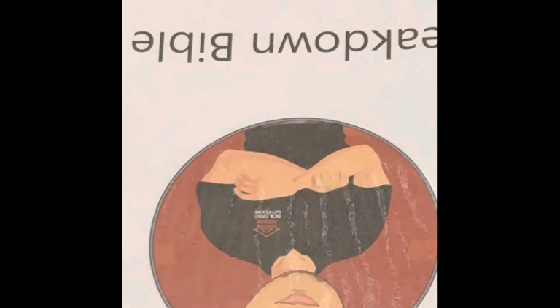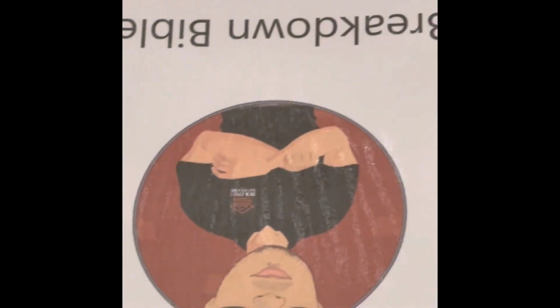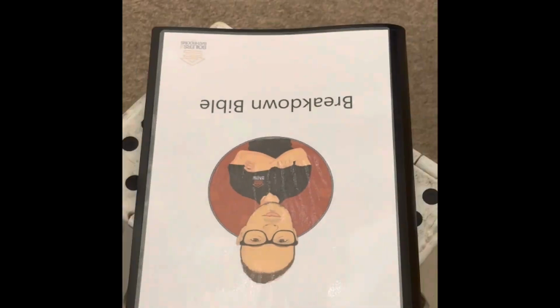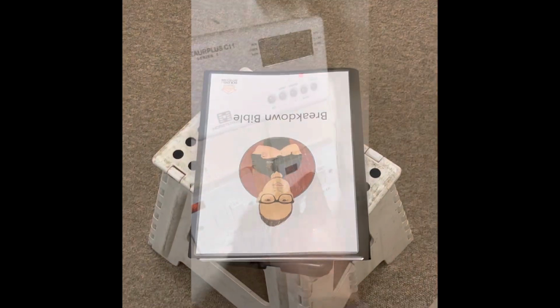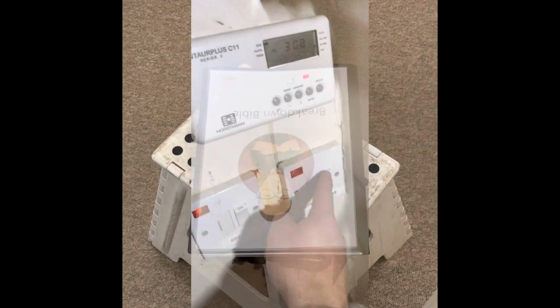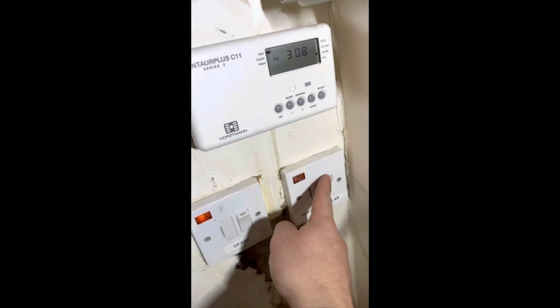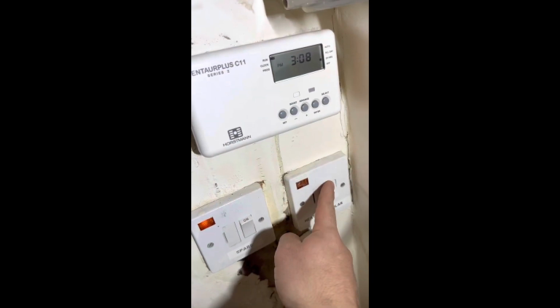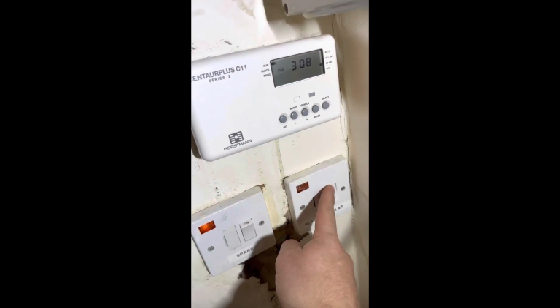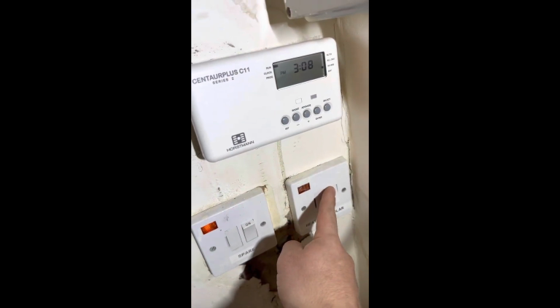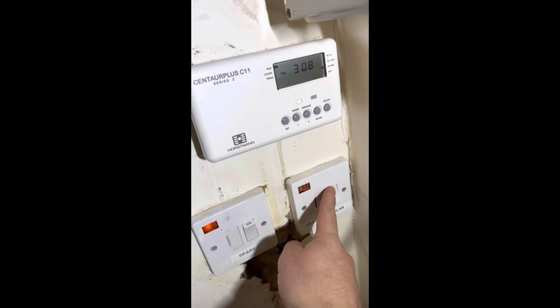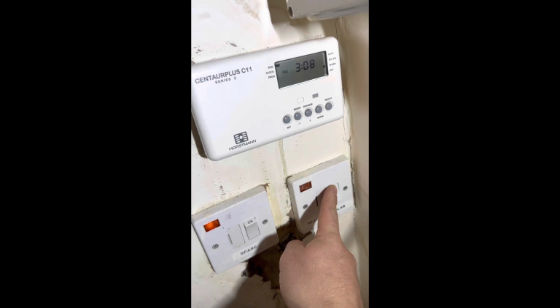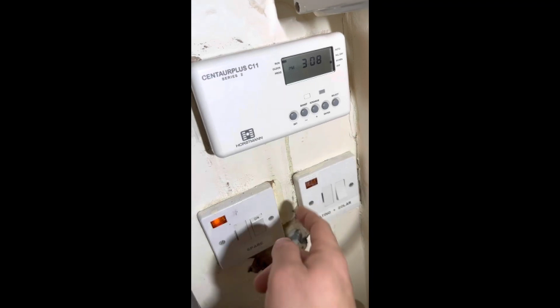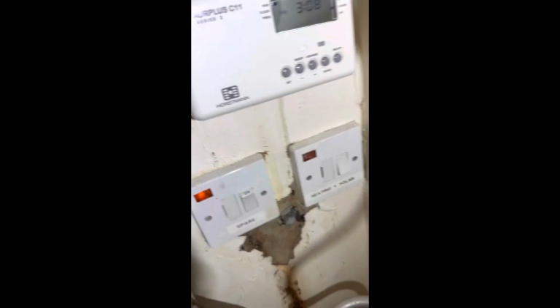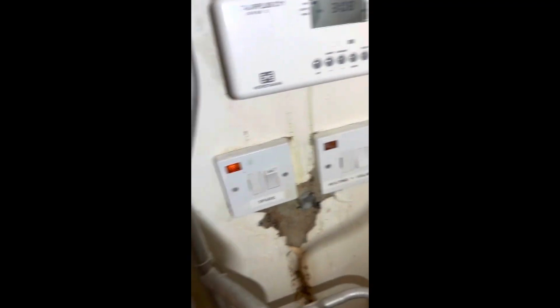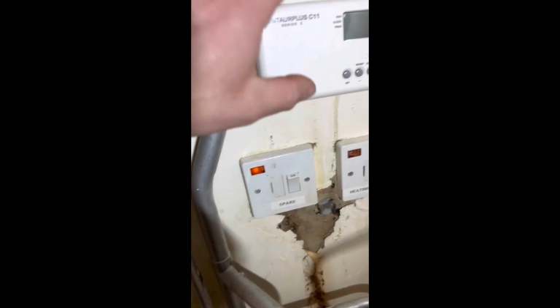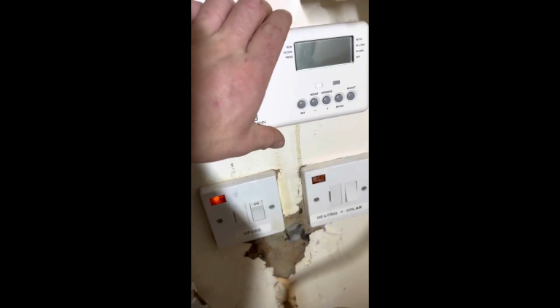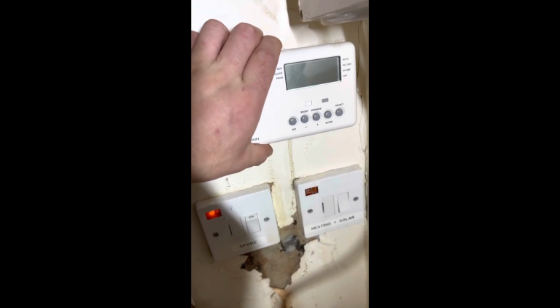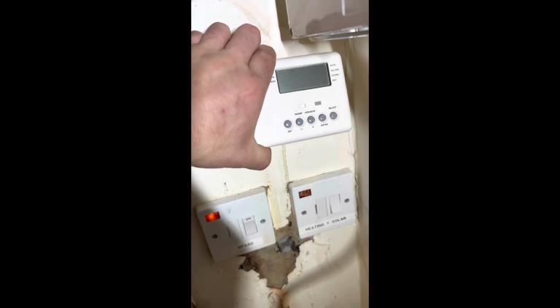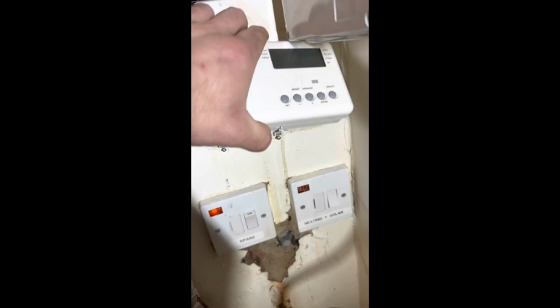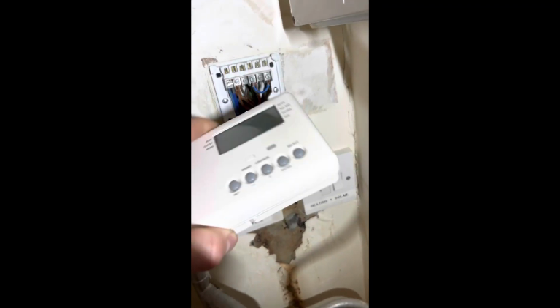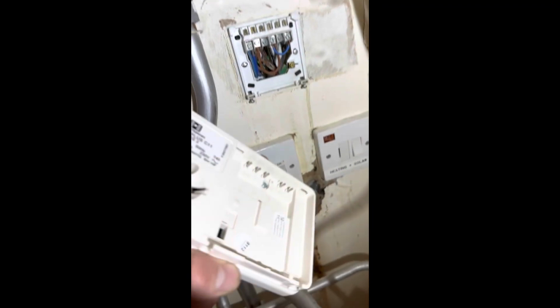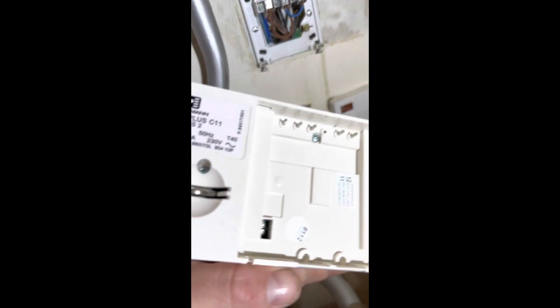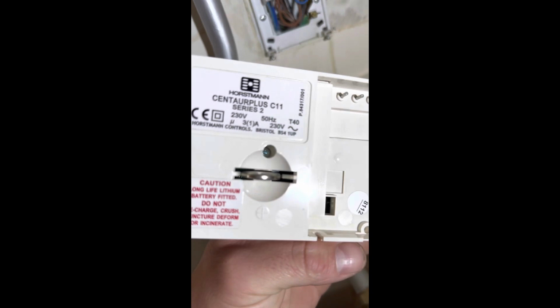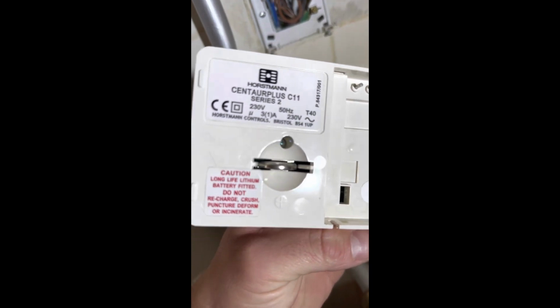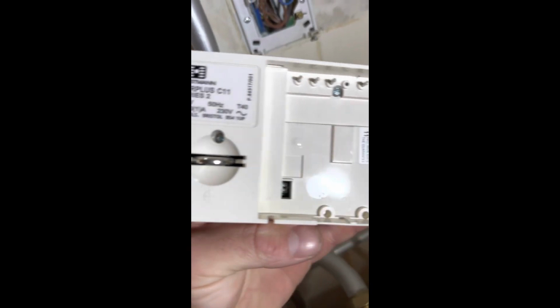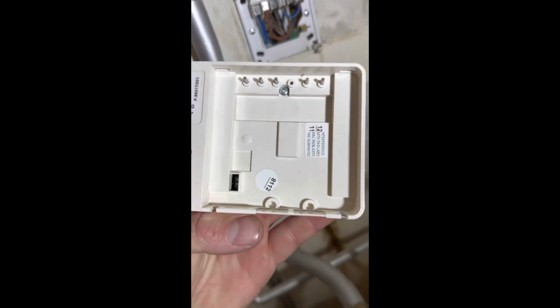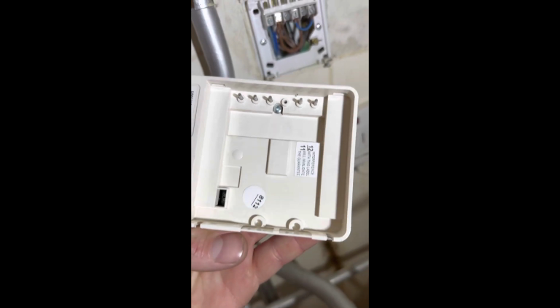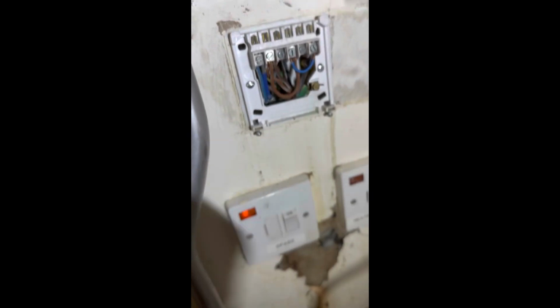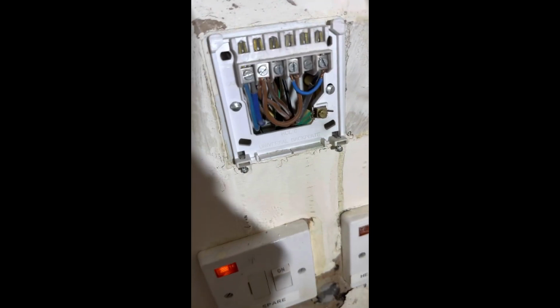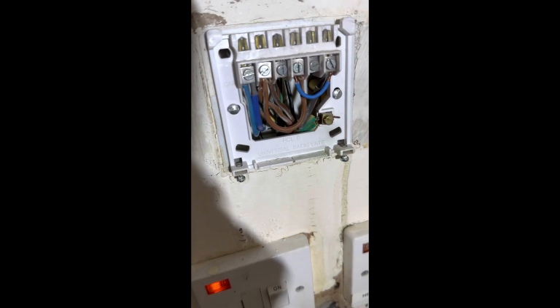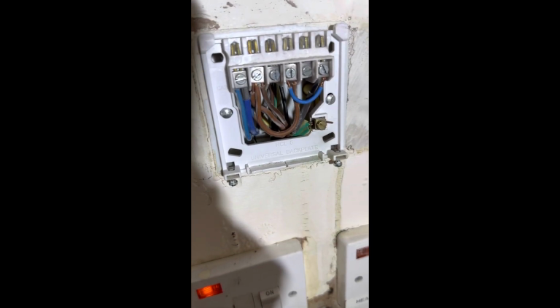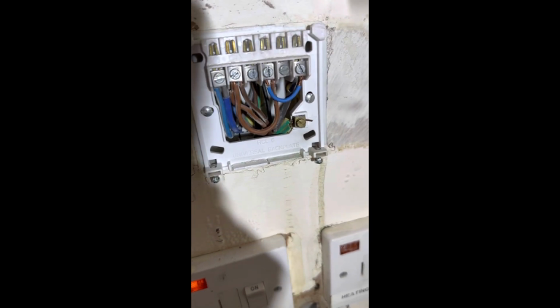Brought the breakdown bible with me to have a look through and check the wiring. First thing I do is turn the switch fuse spur off, pop the old programmer off, and have a look at the wiring diagram — which is non-existent.